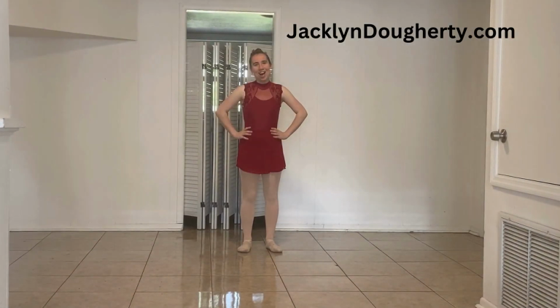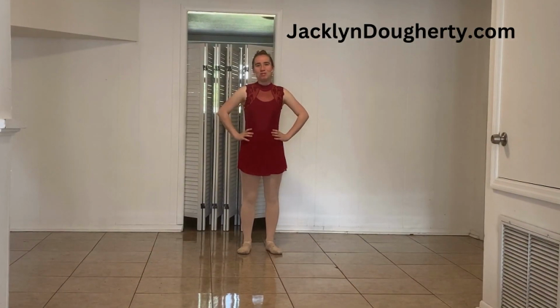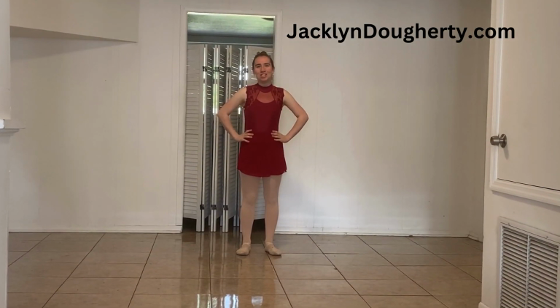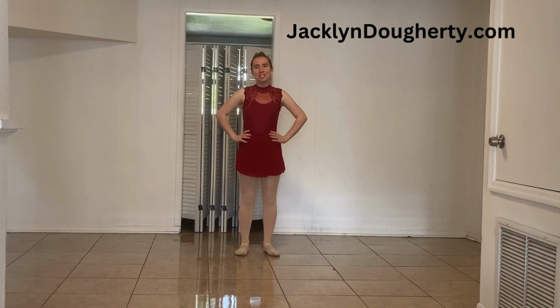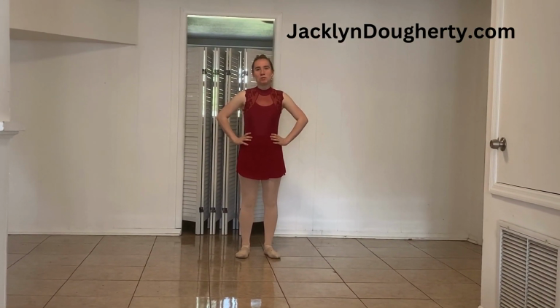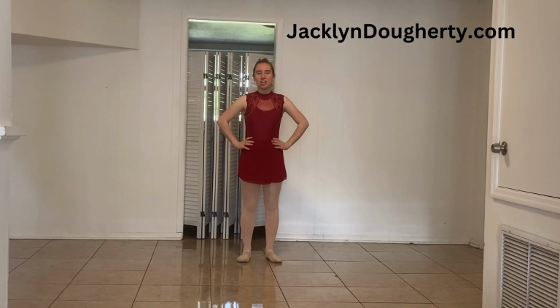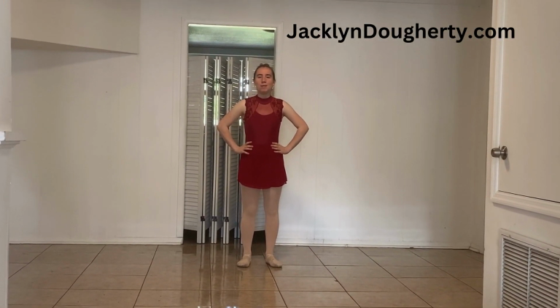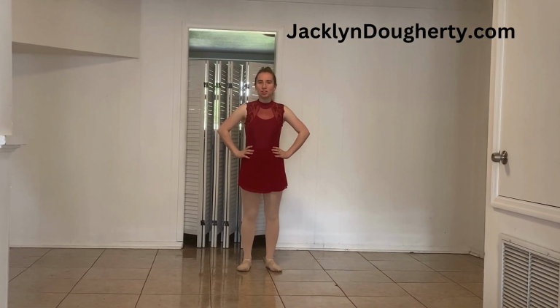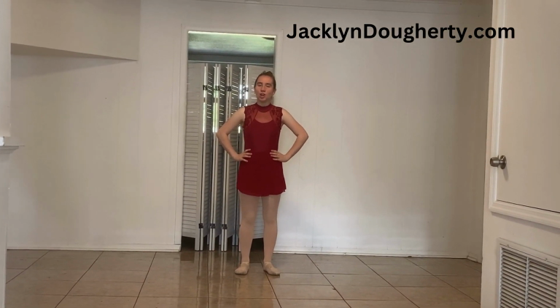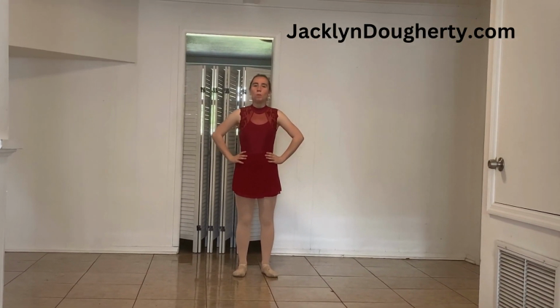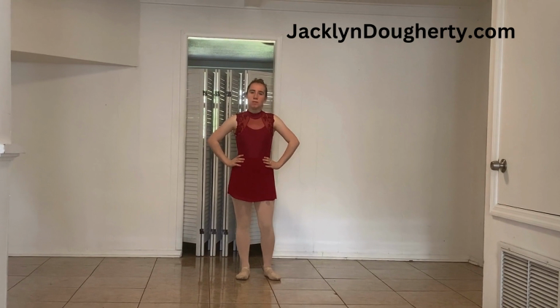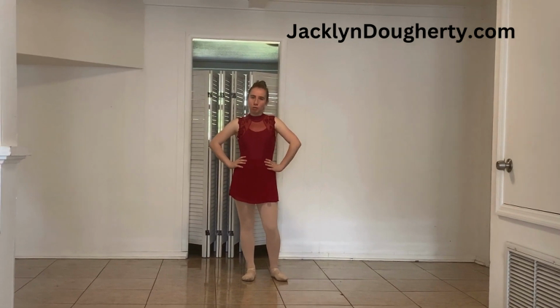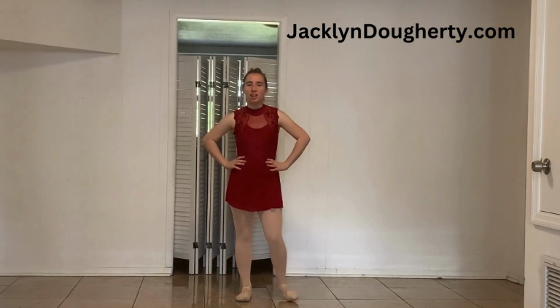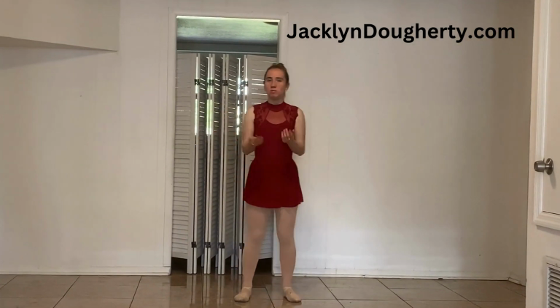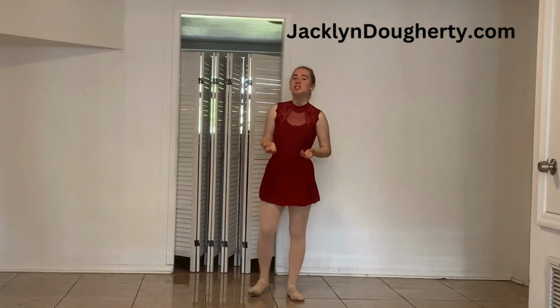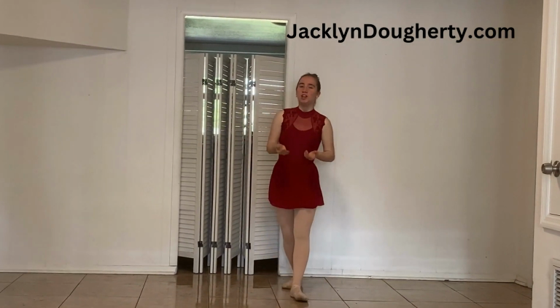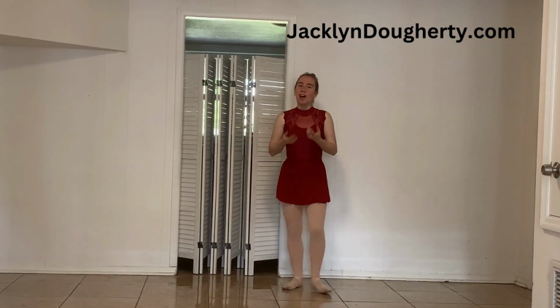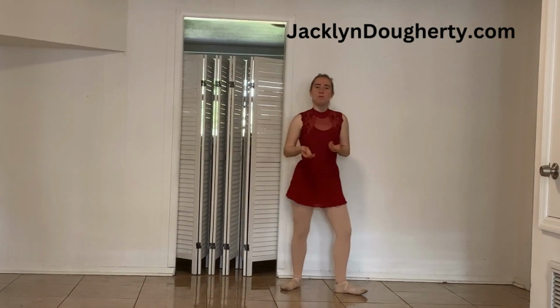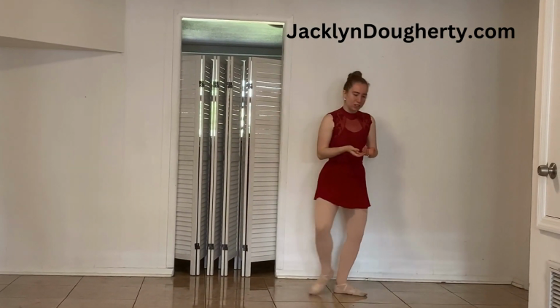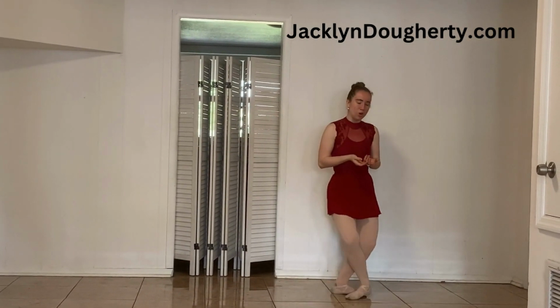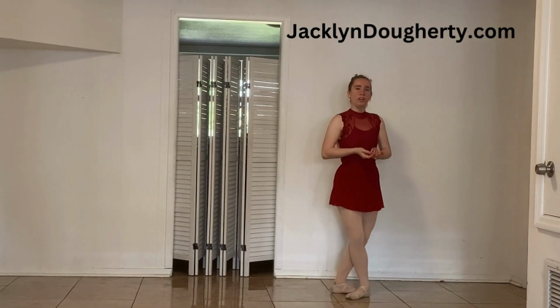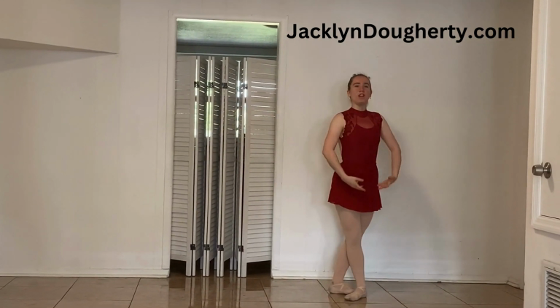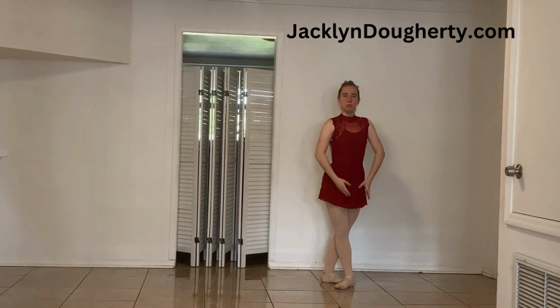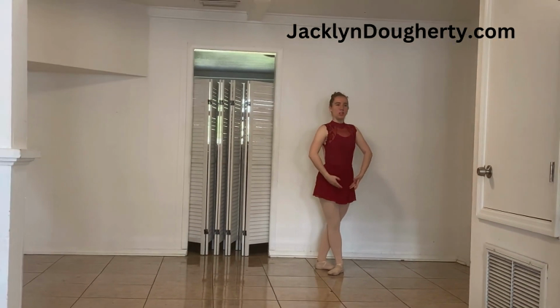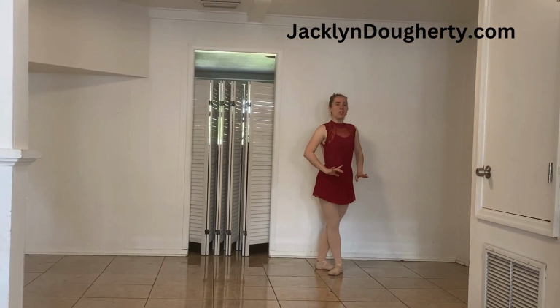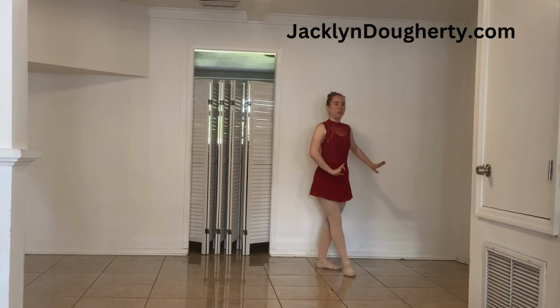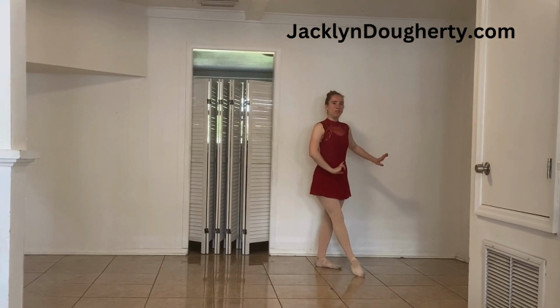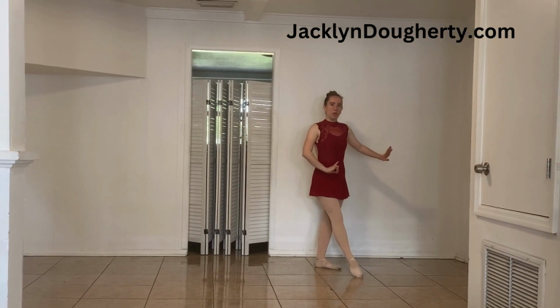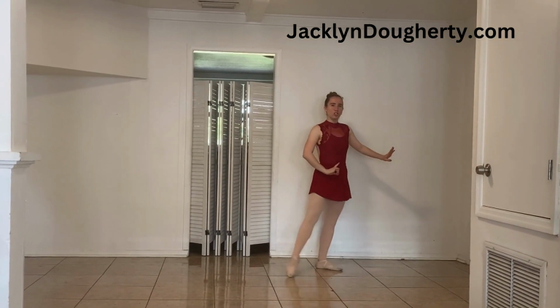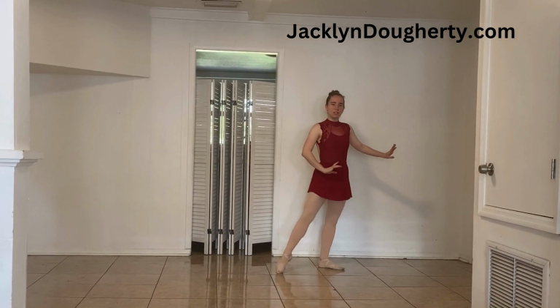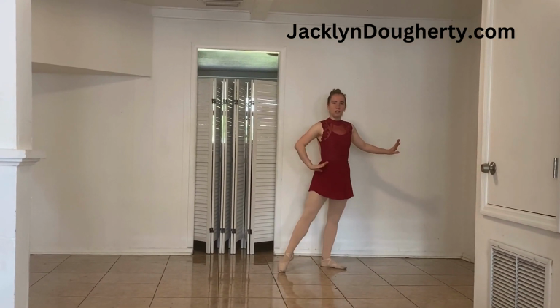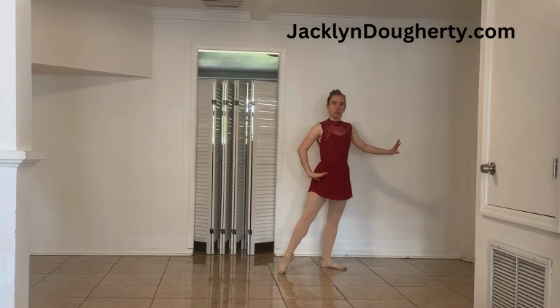Hi, my name is Jacqueline Derry and today we're going to be talking about piqué turns. So piqué means to prick and turn means to turn. So how do you do a piqué turn? Well, you're going to start in your fifth position. You're going to take your foot and rond de jambe to ala succombe.